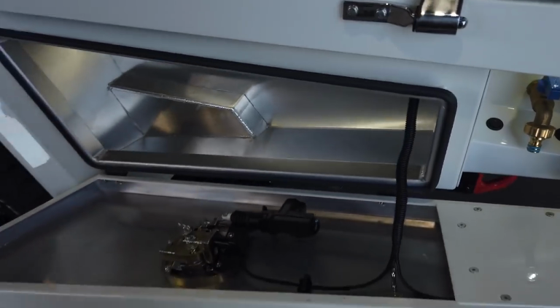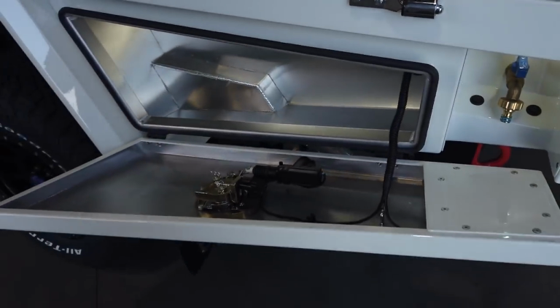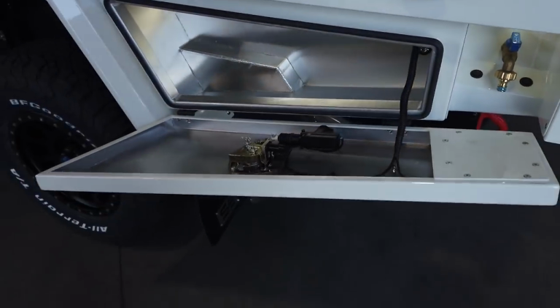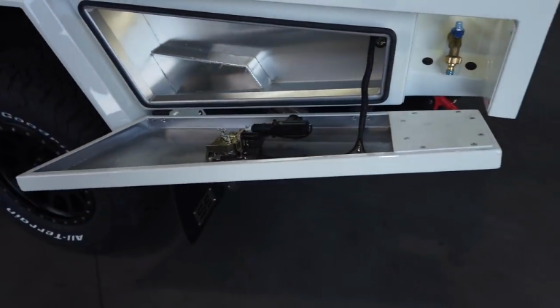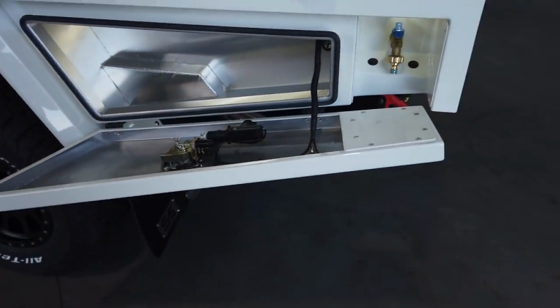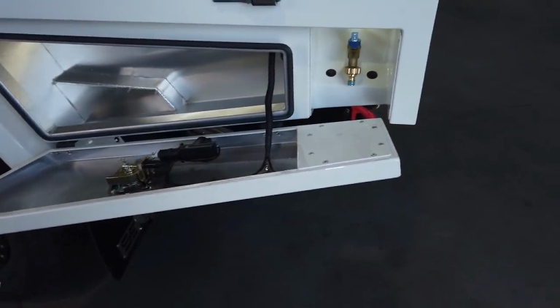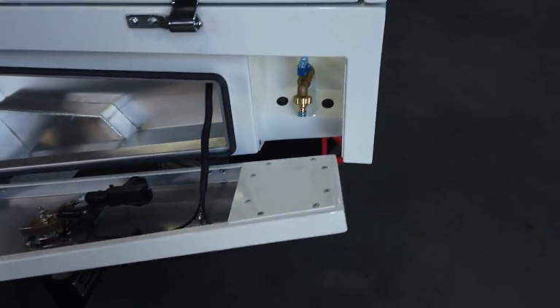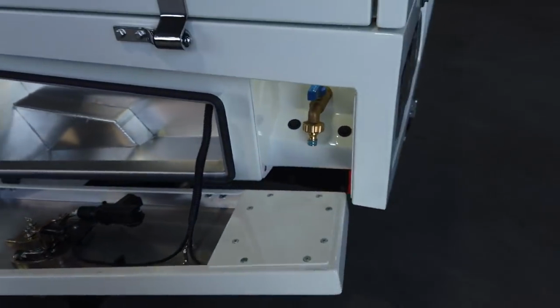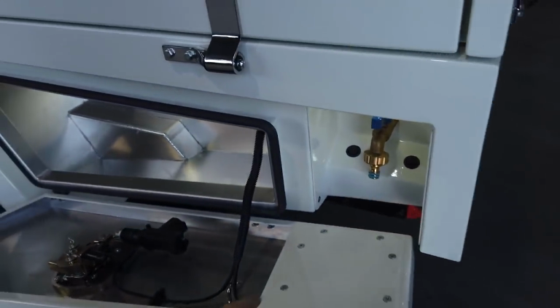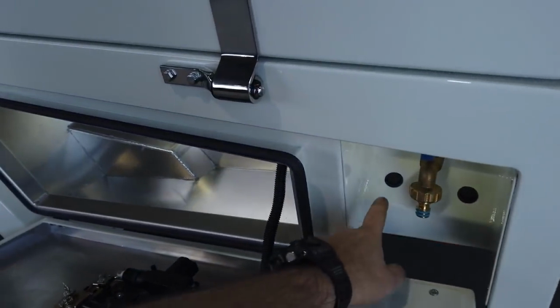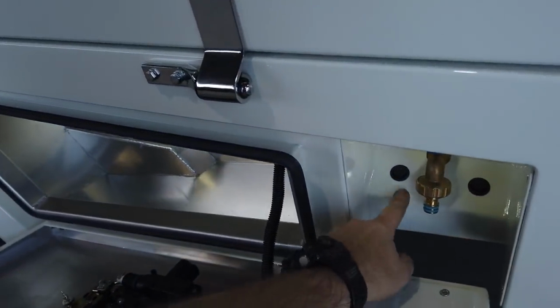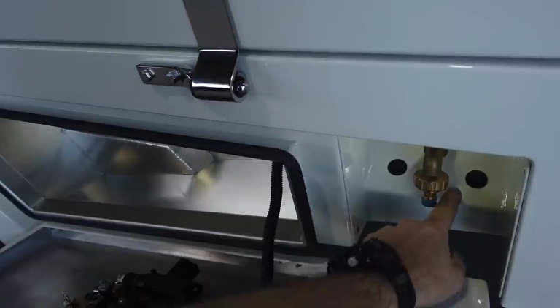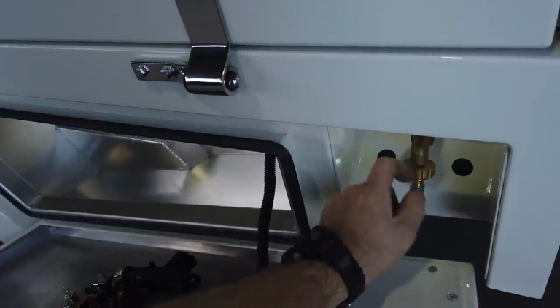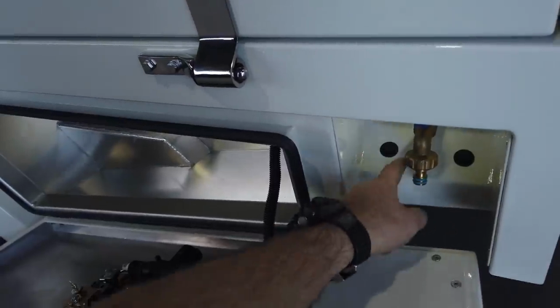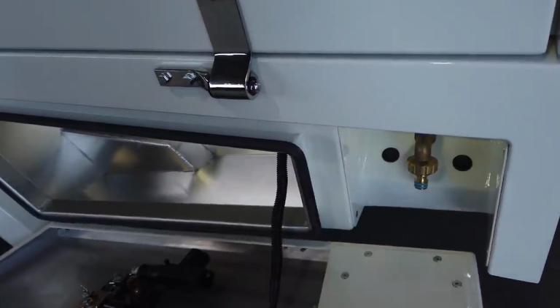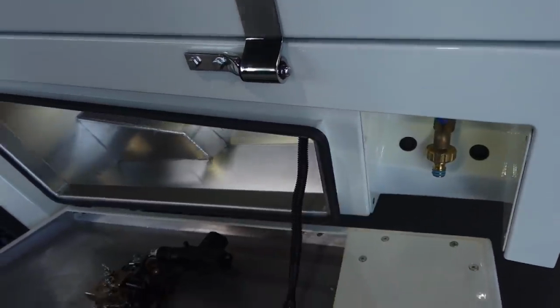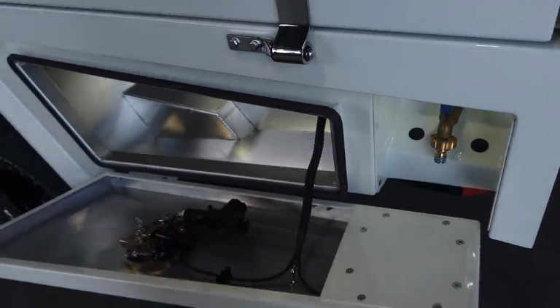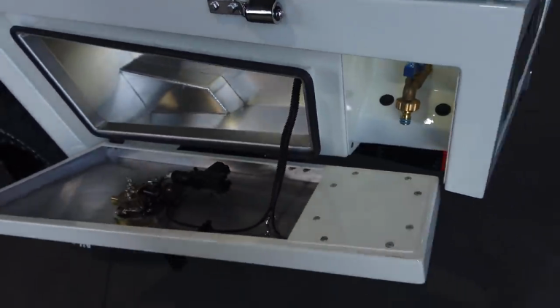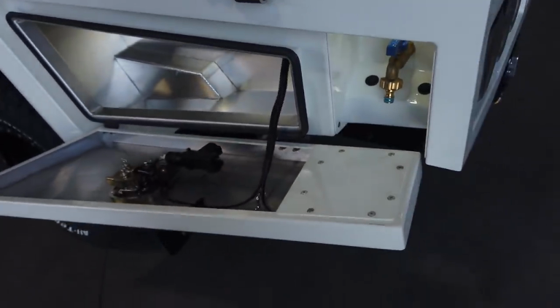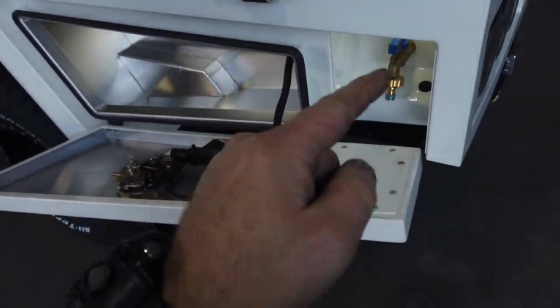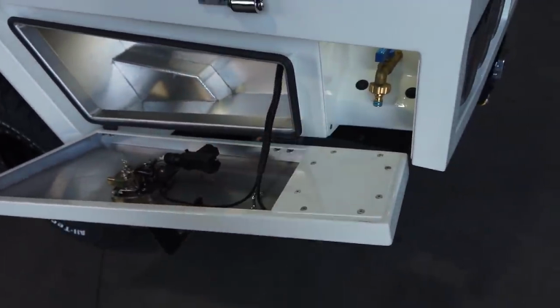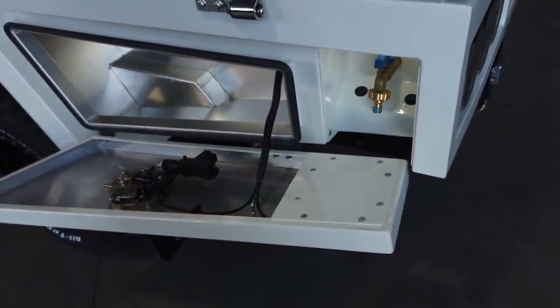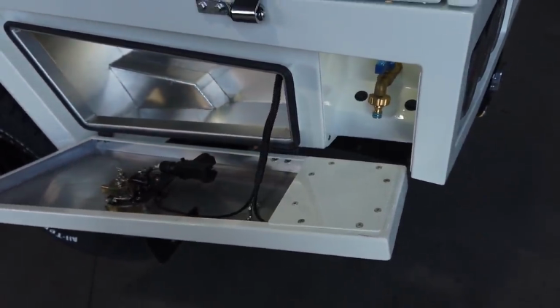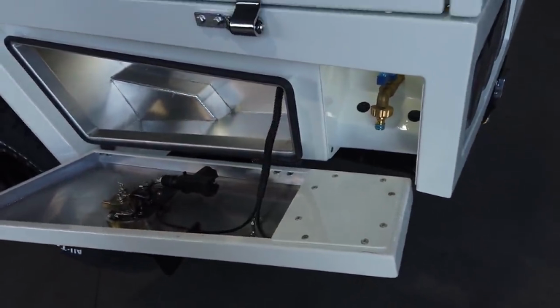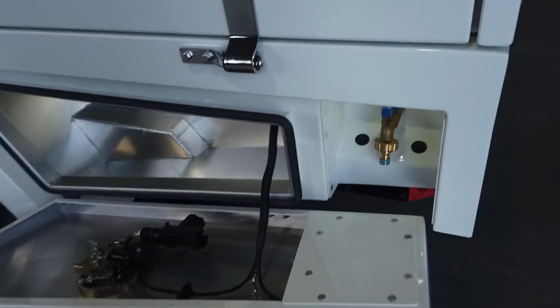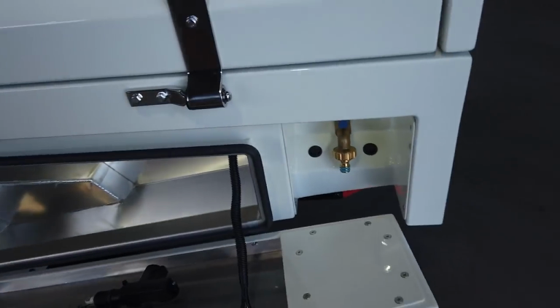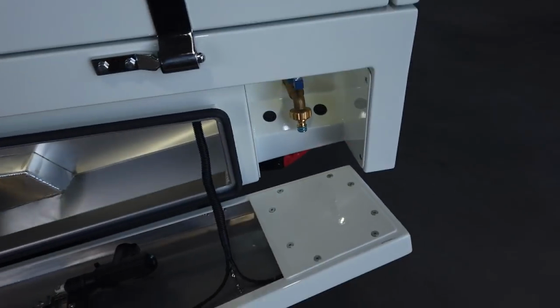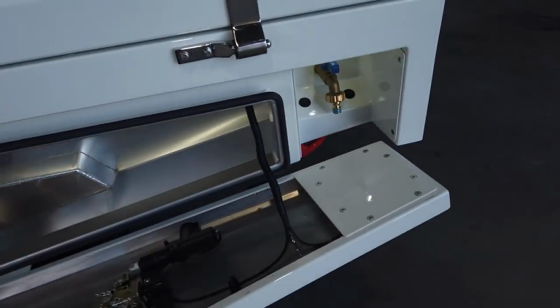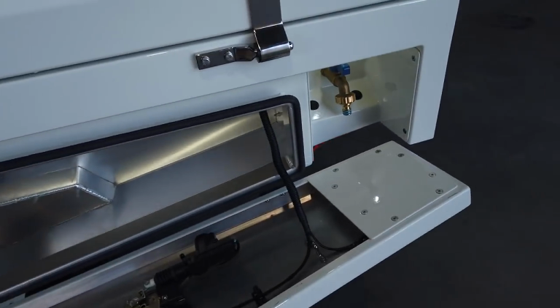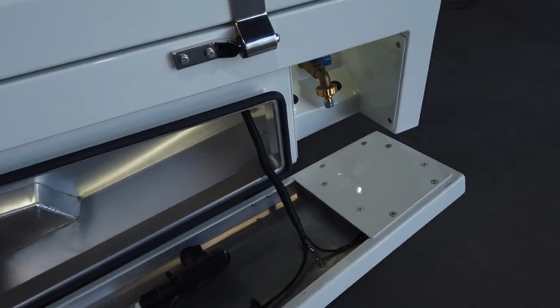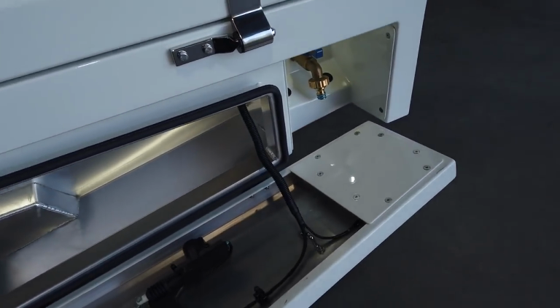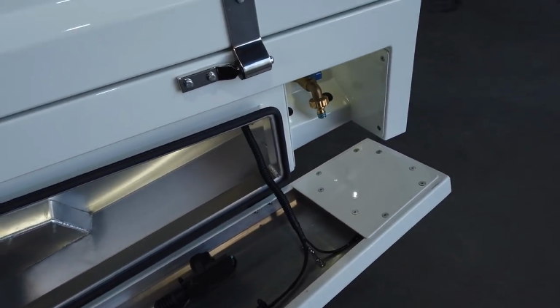Automatic lighting, central locking, and the tap. I just haven't put the stickers on here yet. We've got the pump switch there and an extra spare switch for anything else he wants to put in himself later.